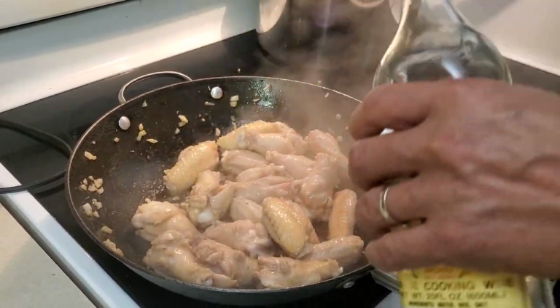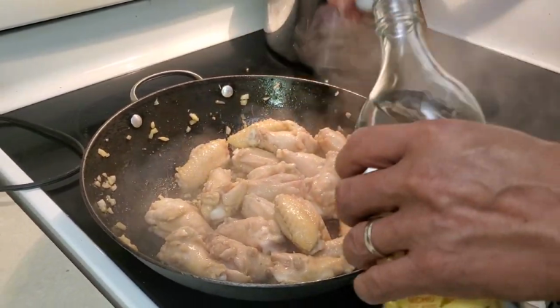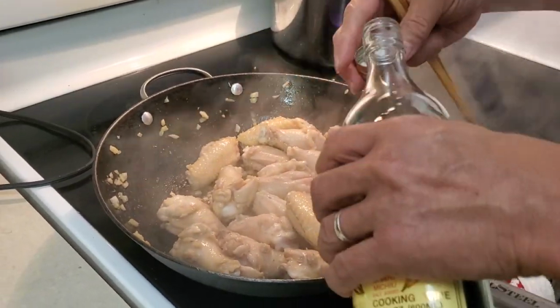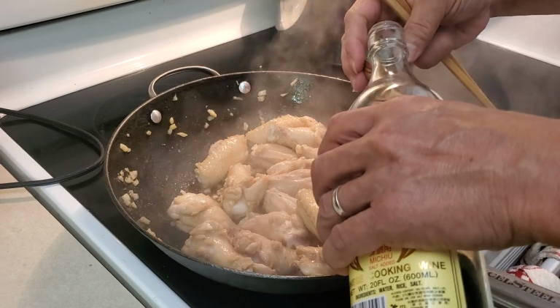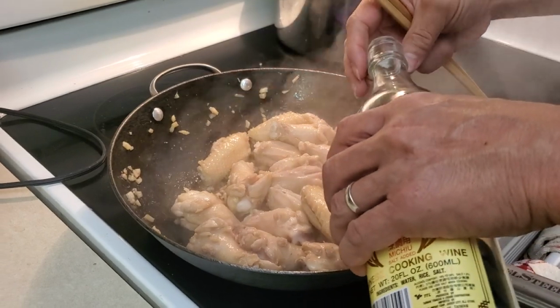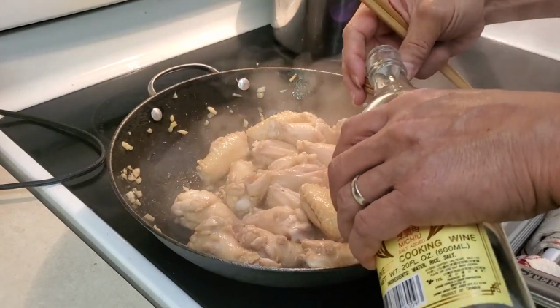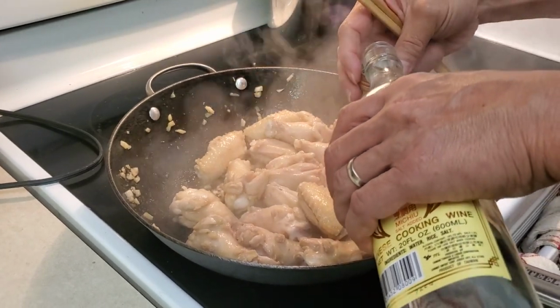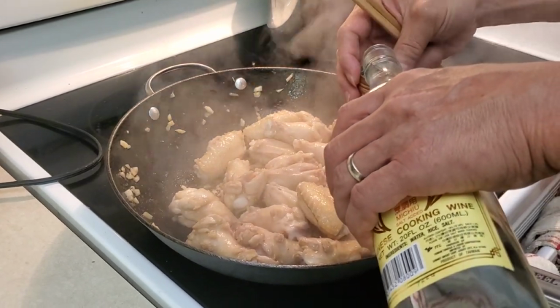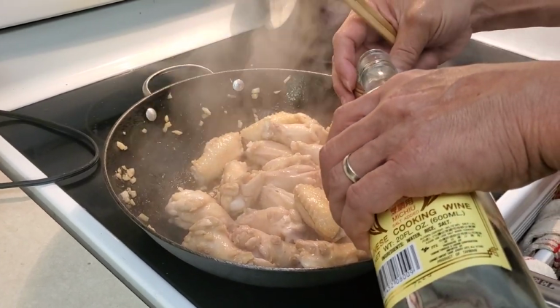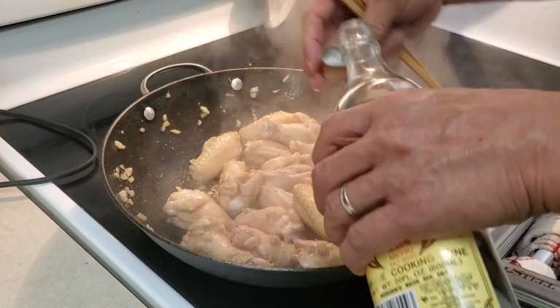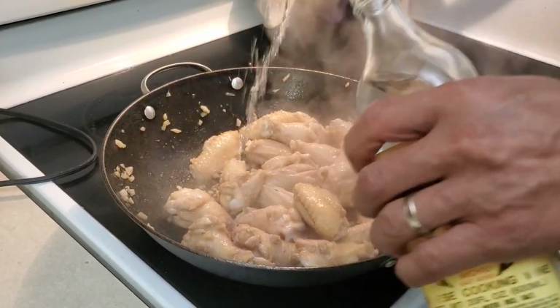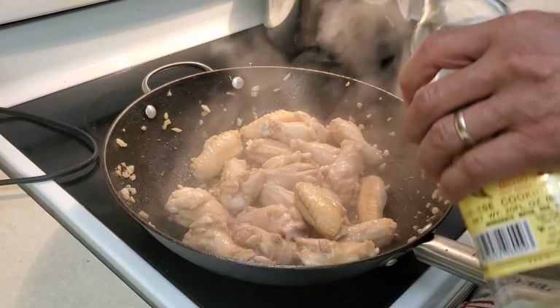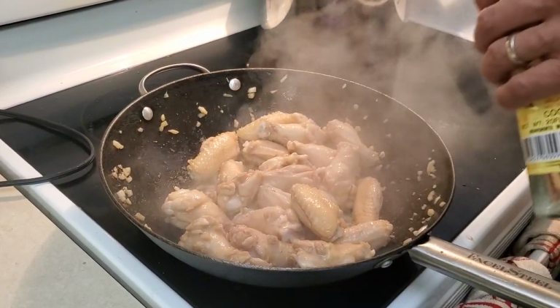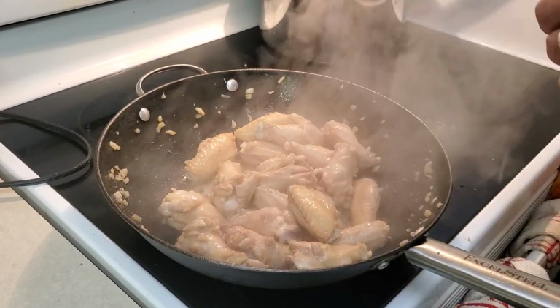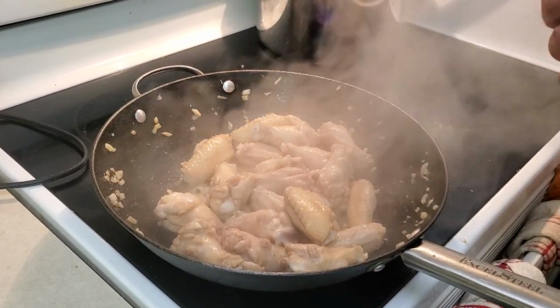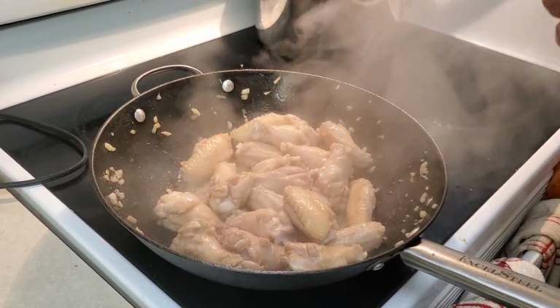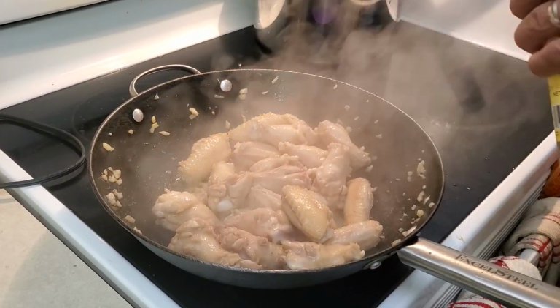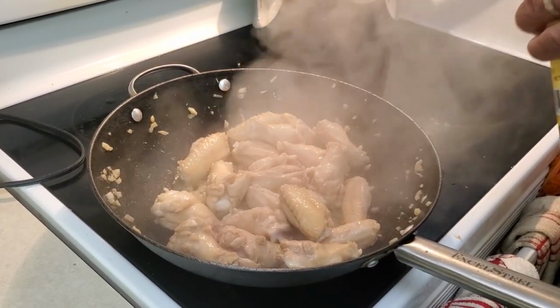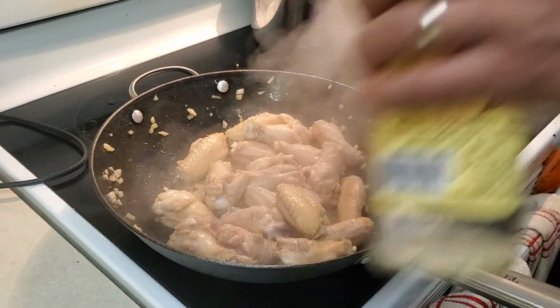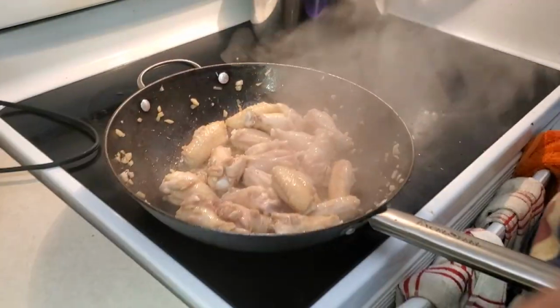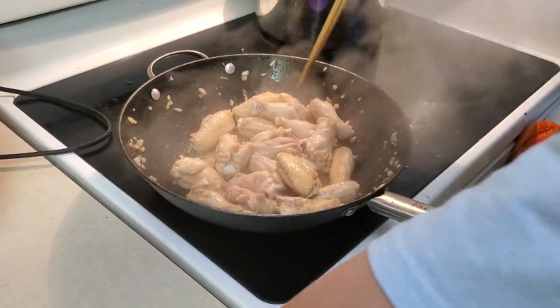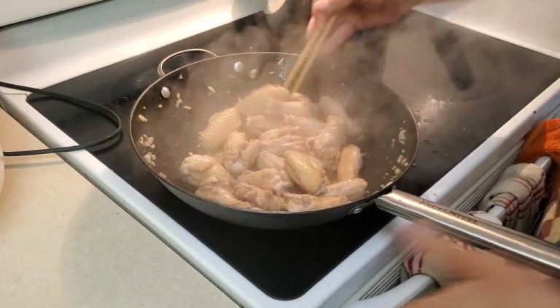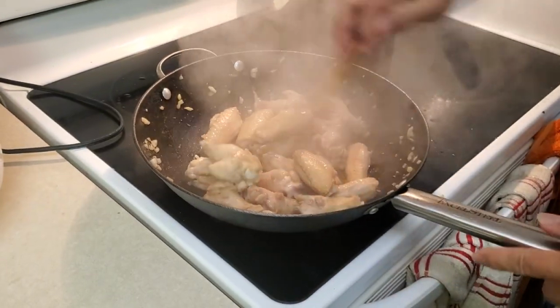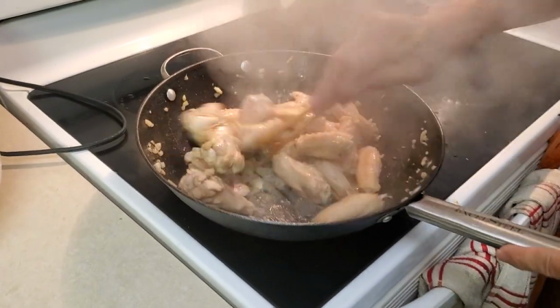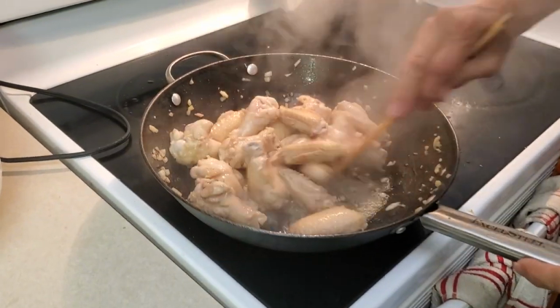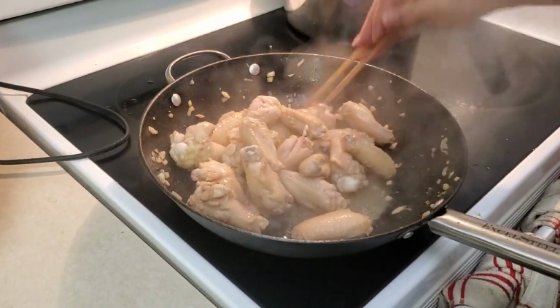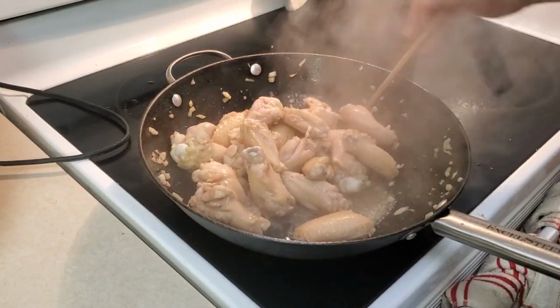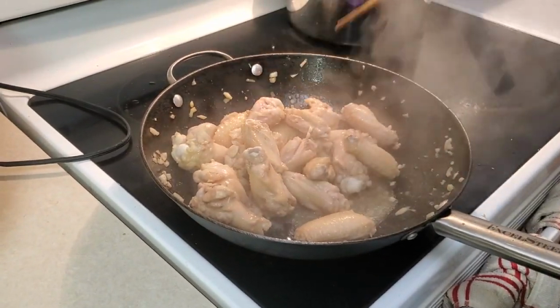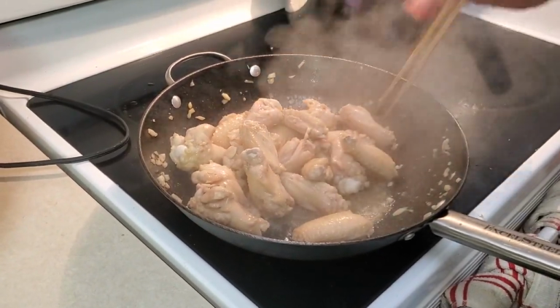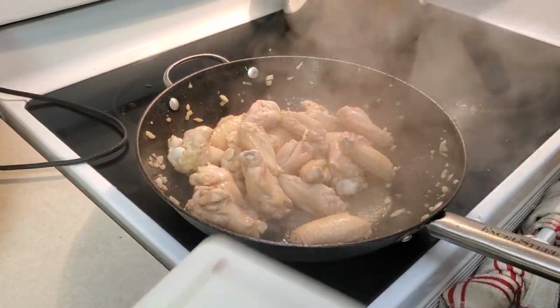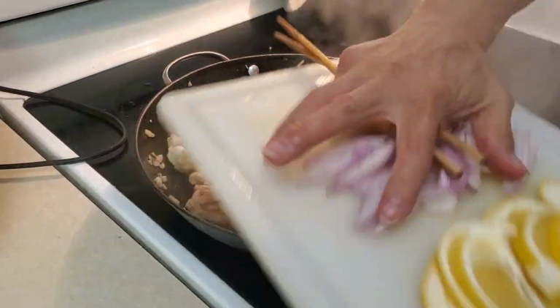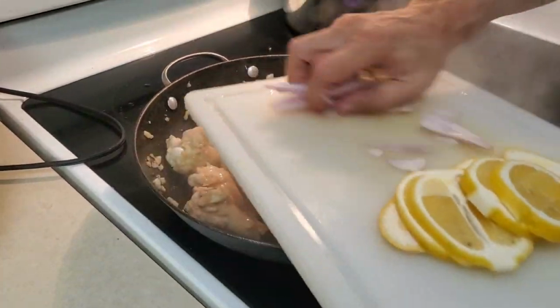Now I'll put a little bit of cooking wine in there - about two tablespoons. And now it's time to put the lemon slices in.